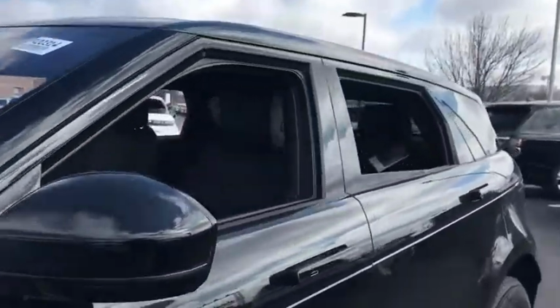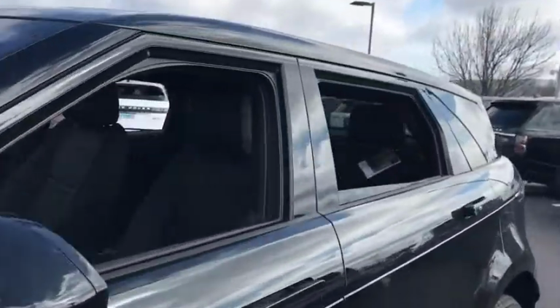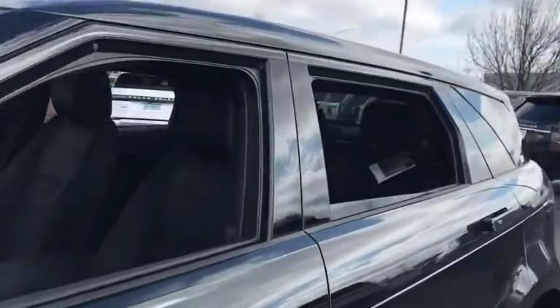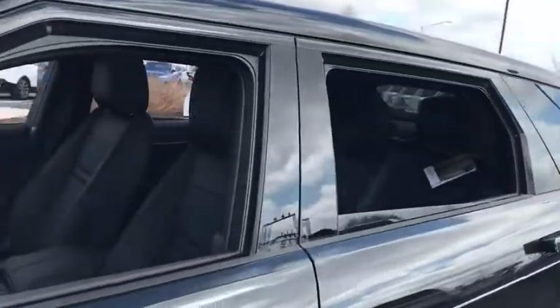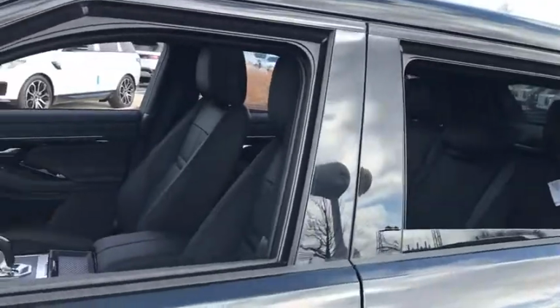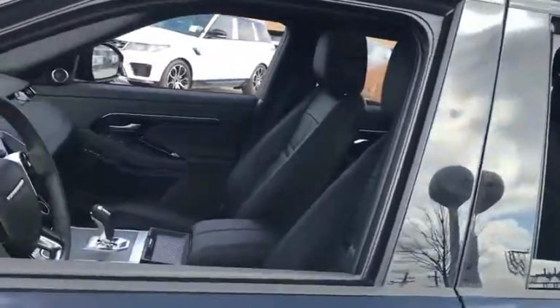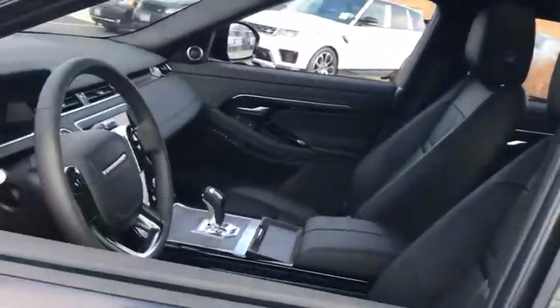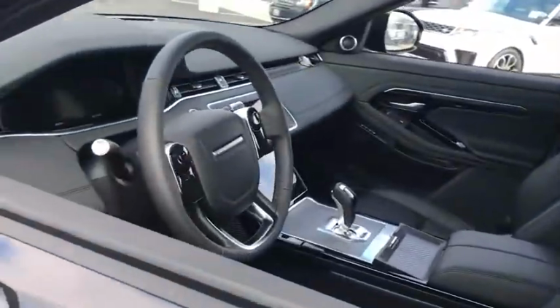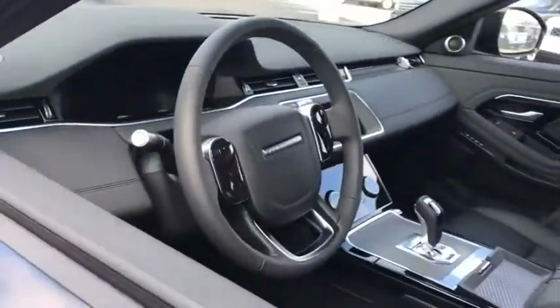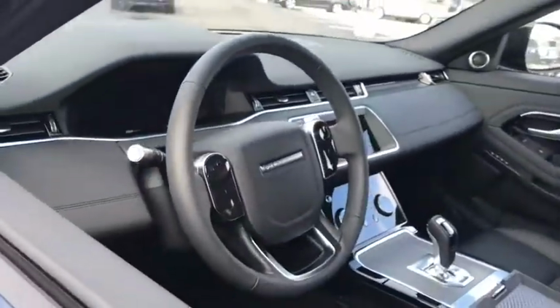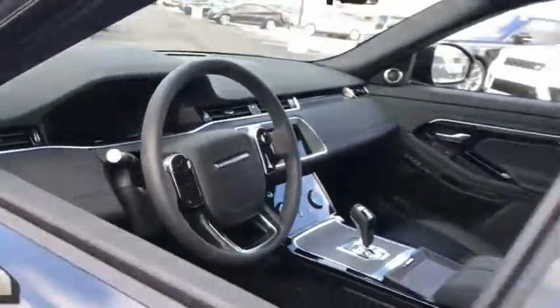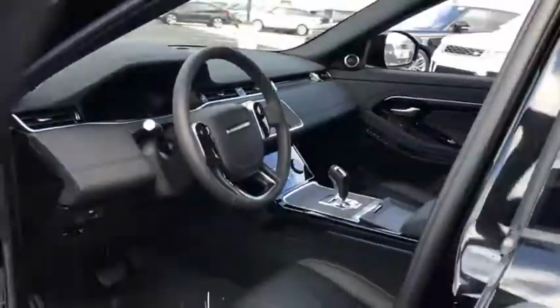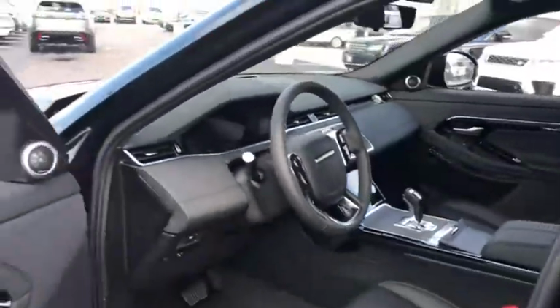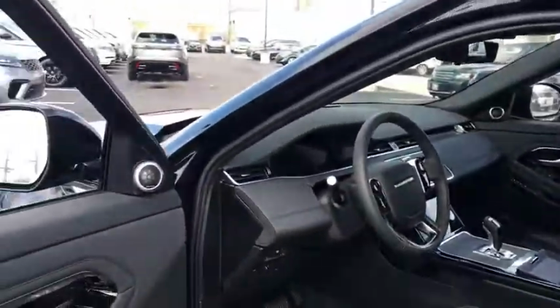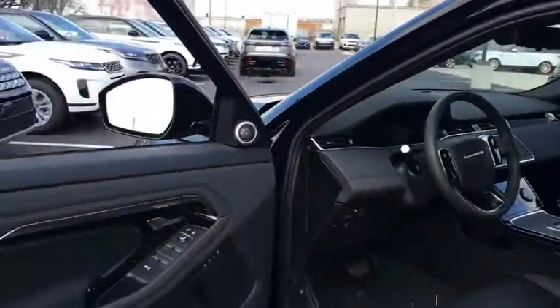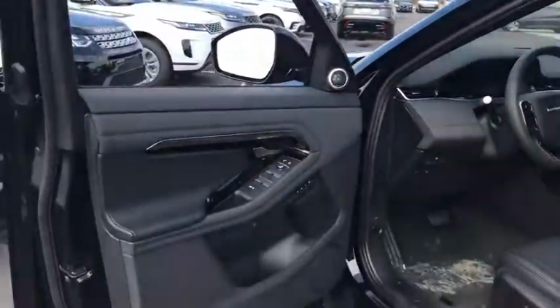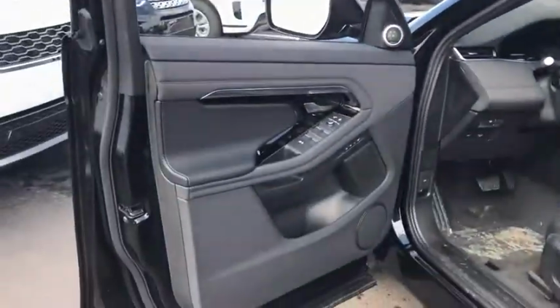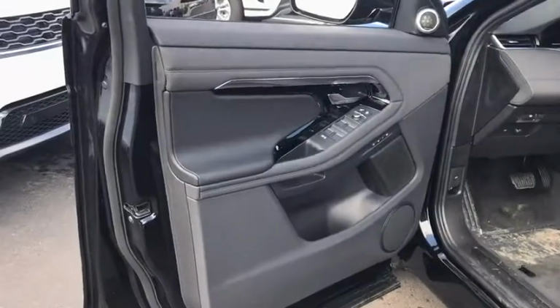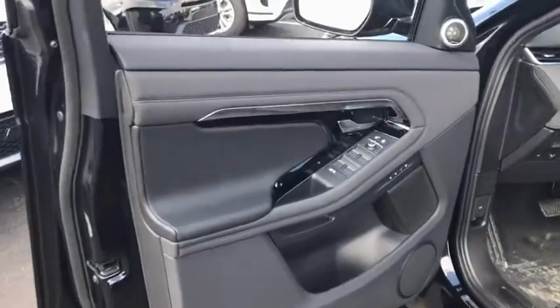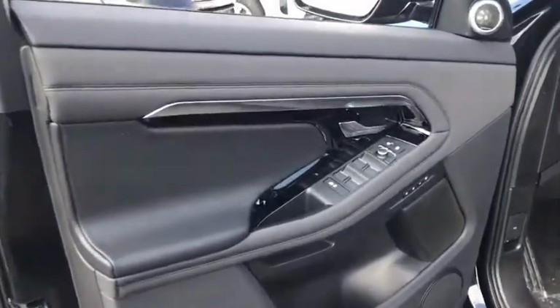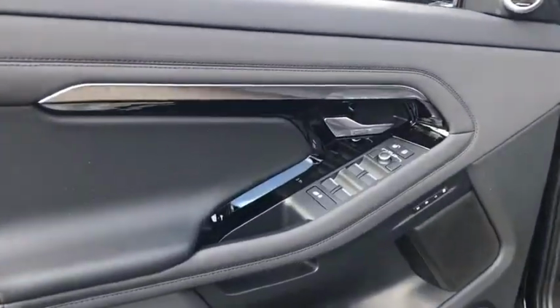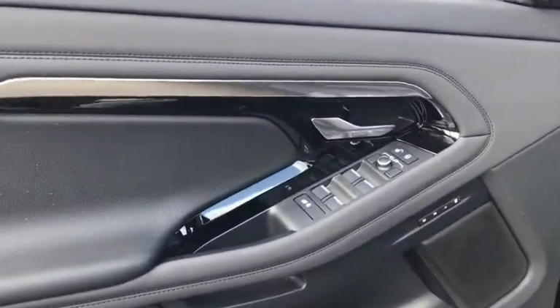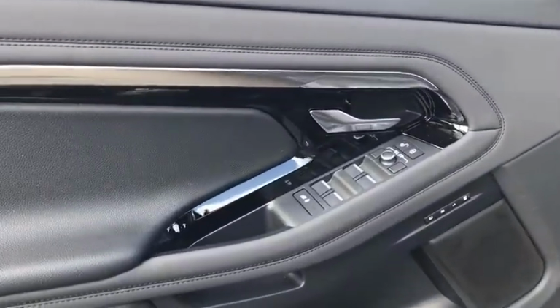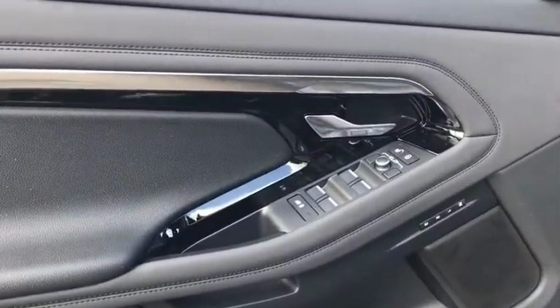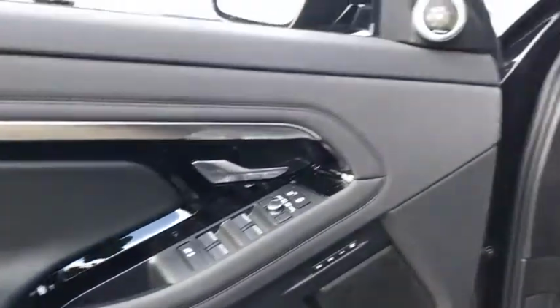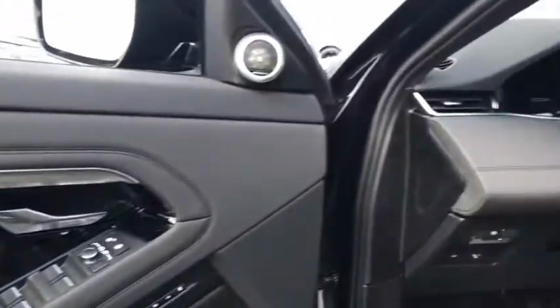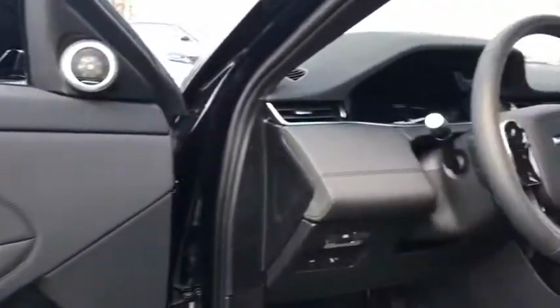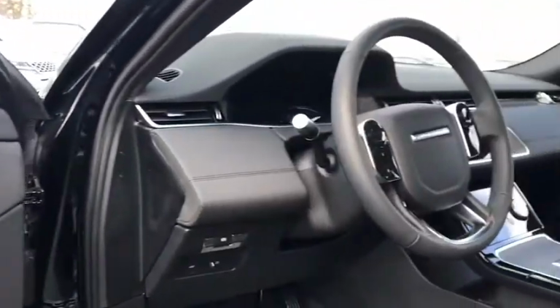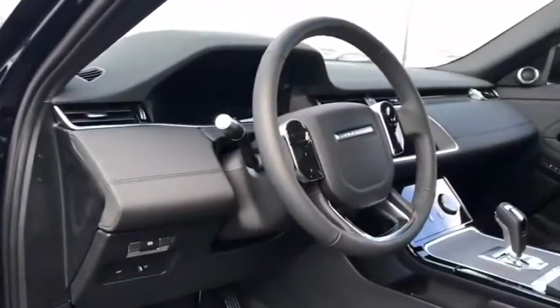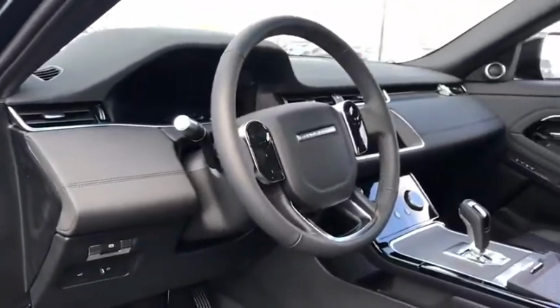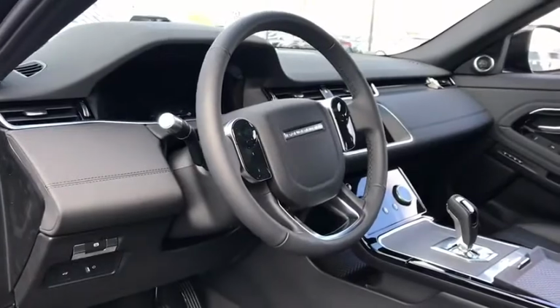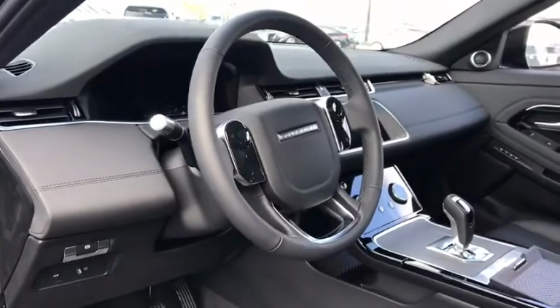Traction control, keyless entry, power passenger seat, dual airbags, power steering, four-wheel disc brakes, trip computer, compass, power windows.